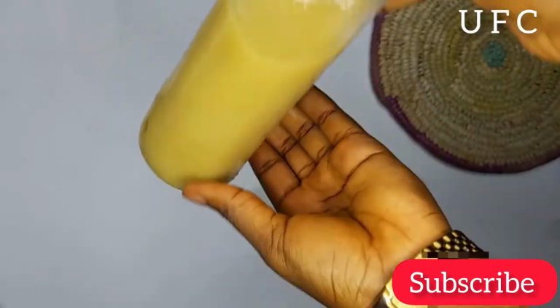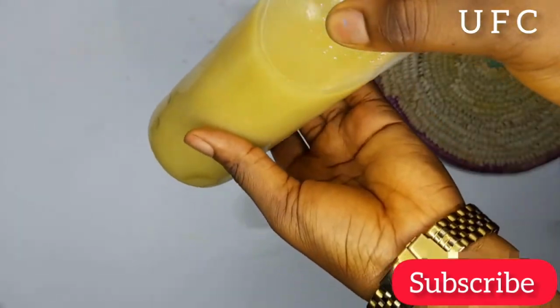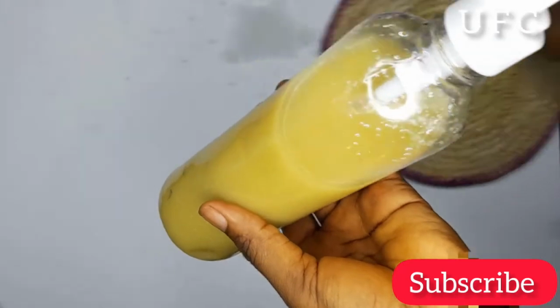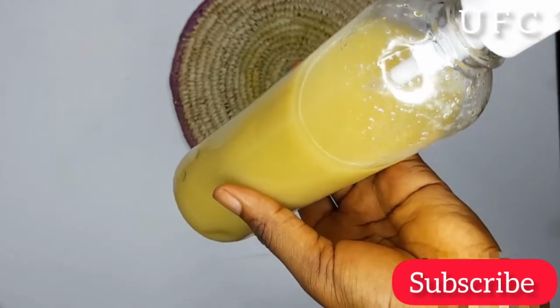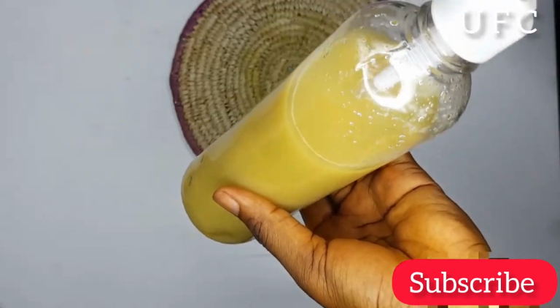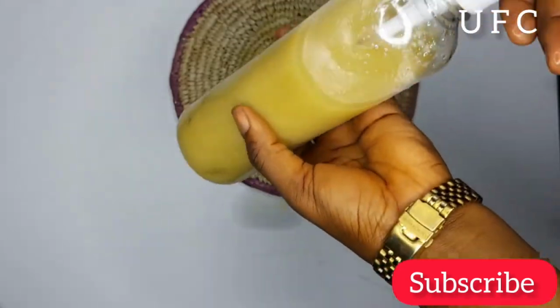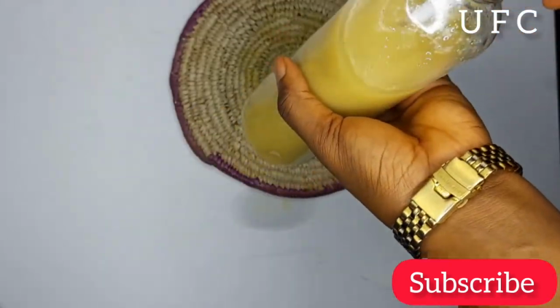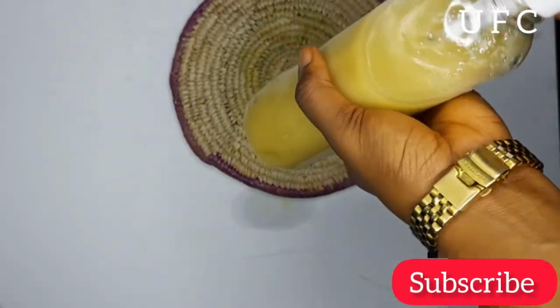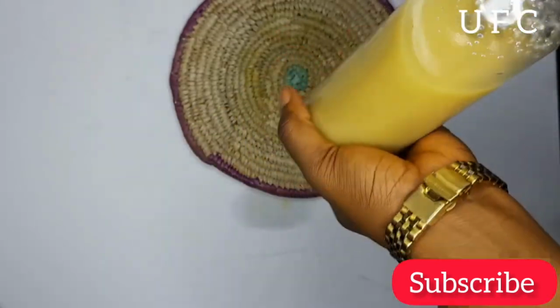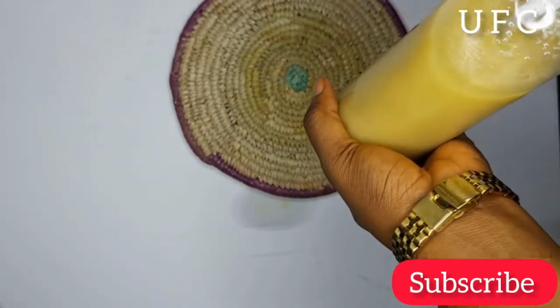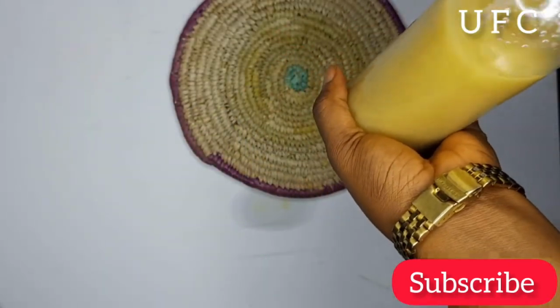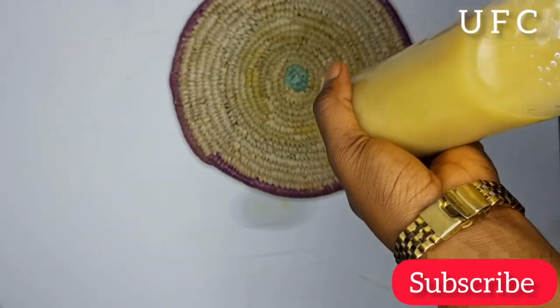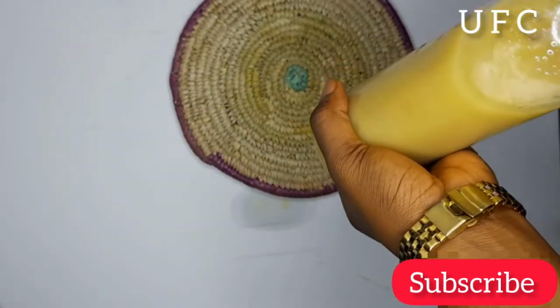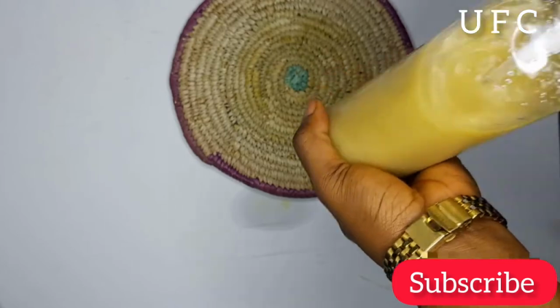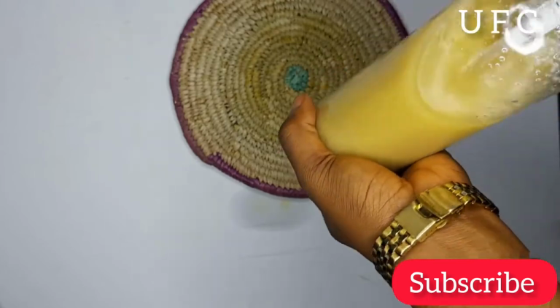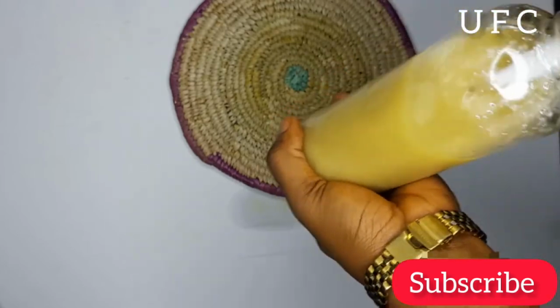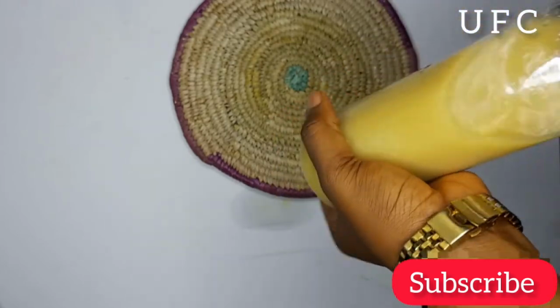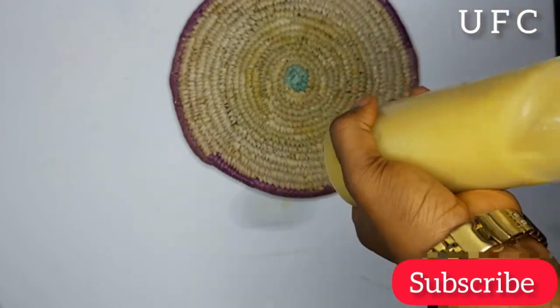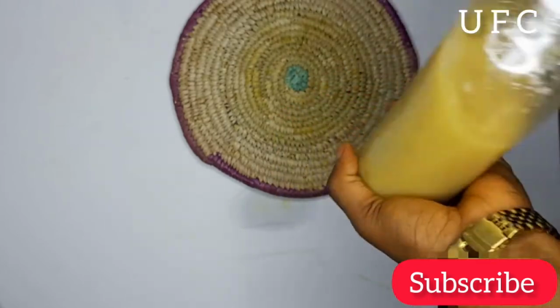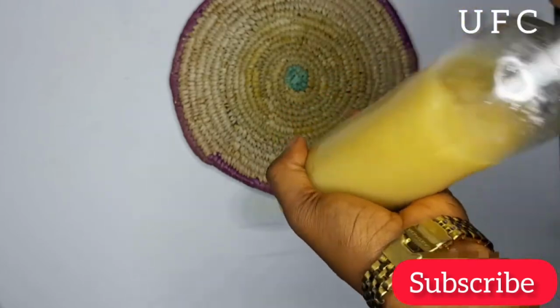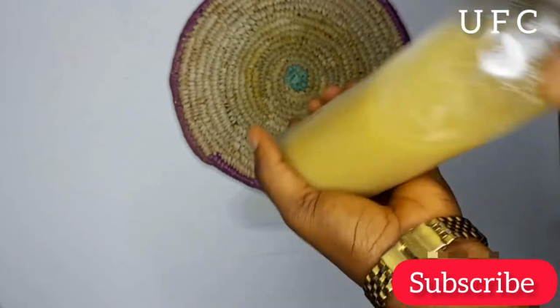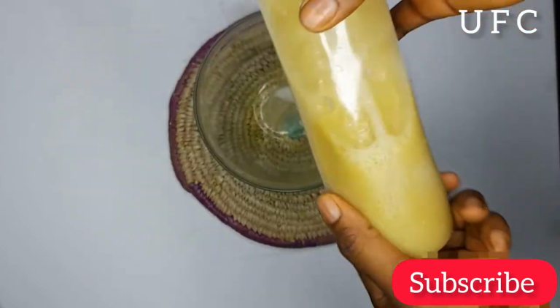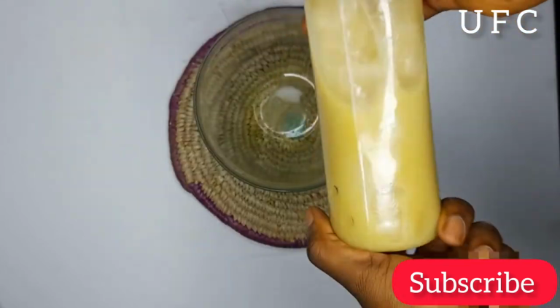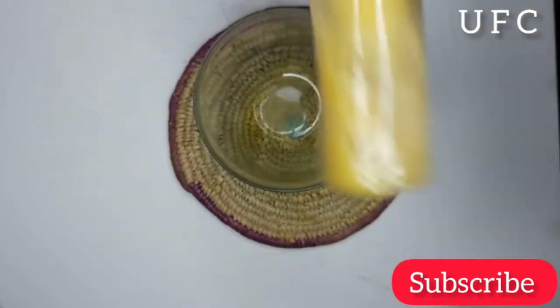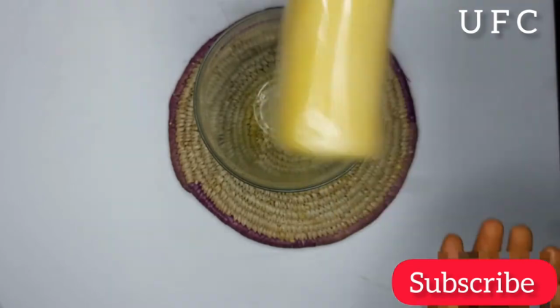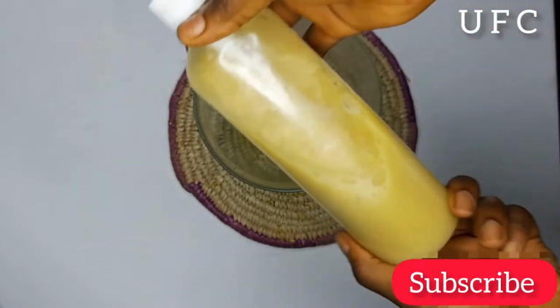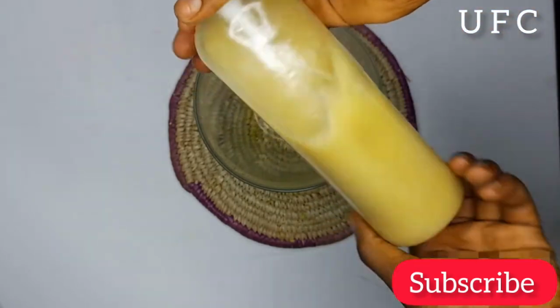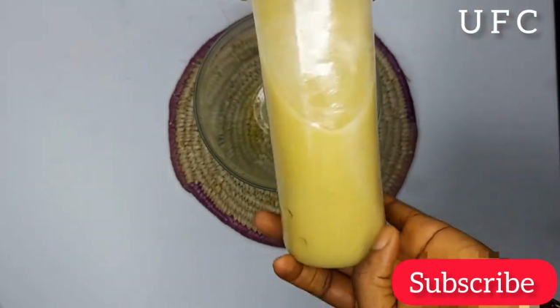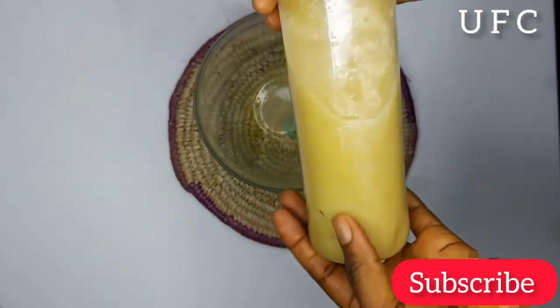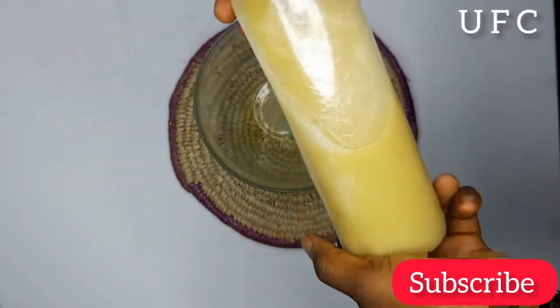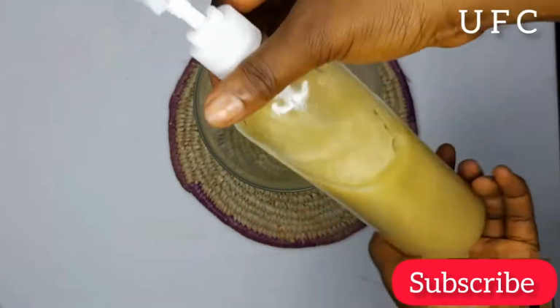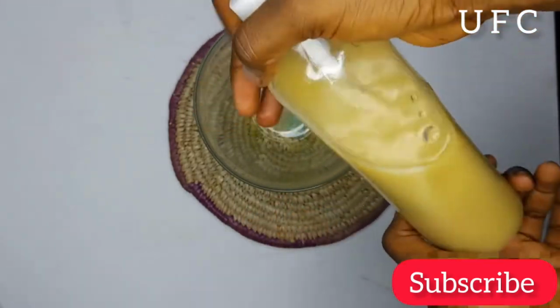Our juice is ready for use. So I just went on ahead to cover this spray bottle very well and shook the content just to mix everything together. Right now I'll start showing you guys how to apply this on your hair.